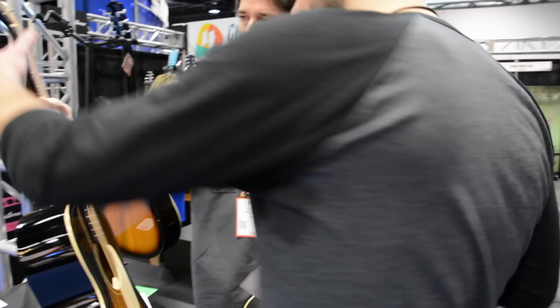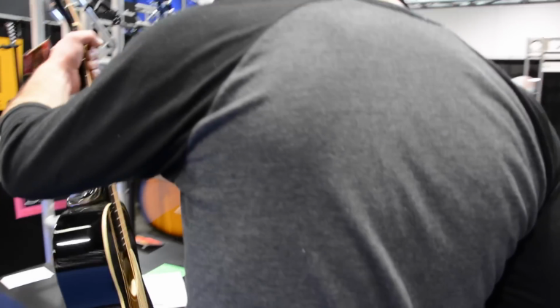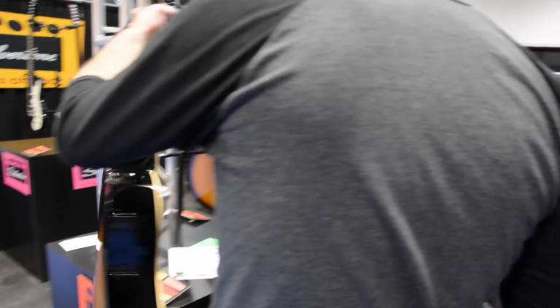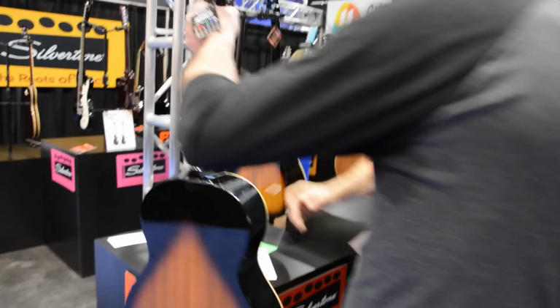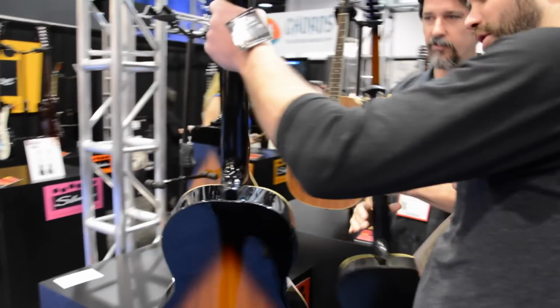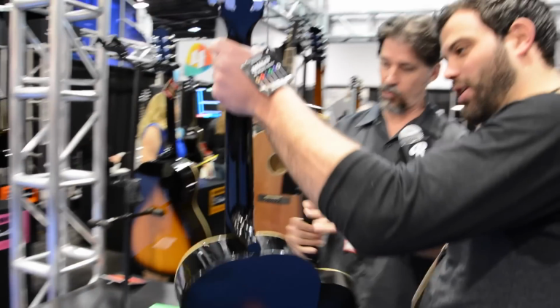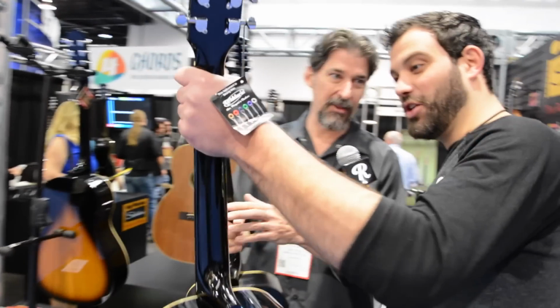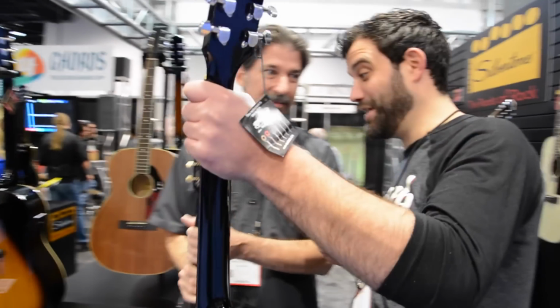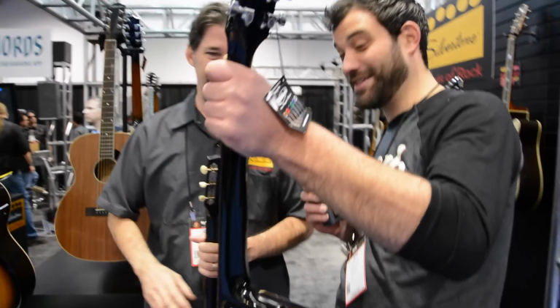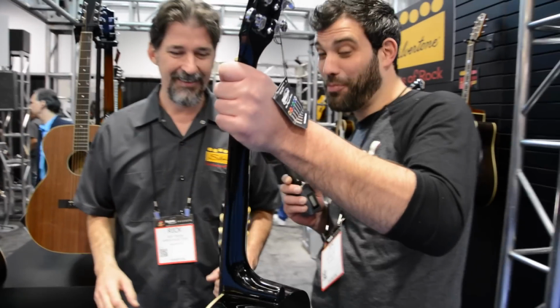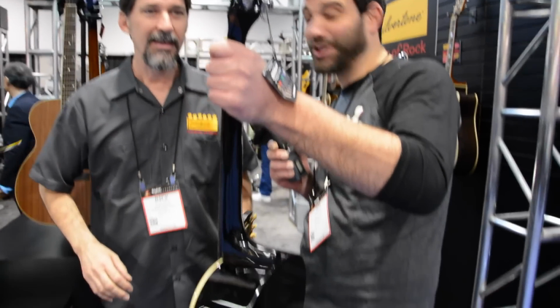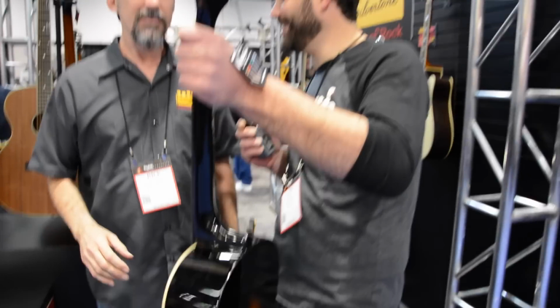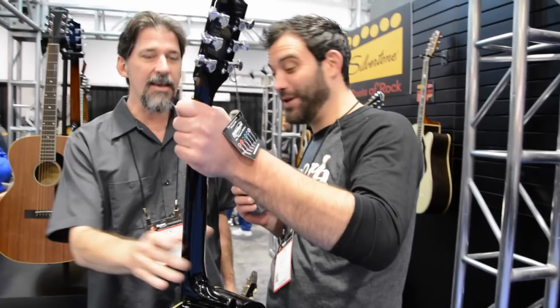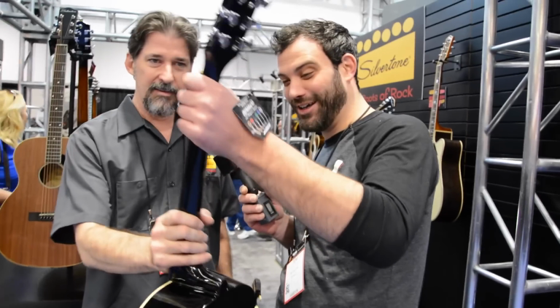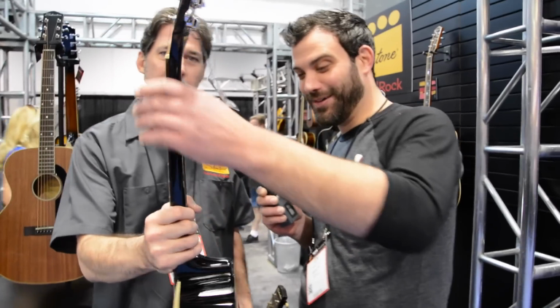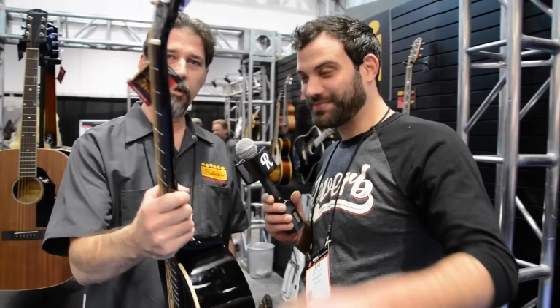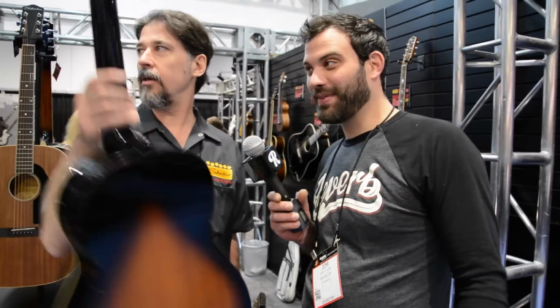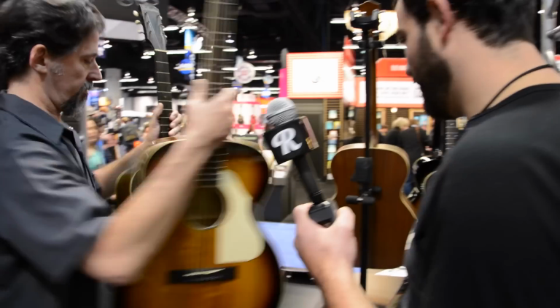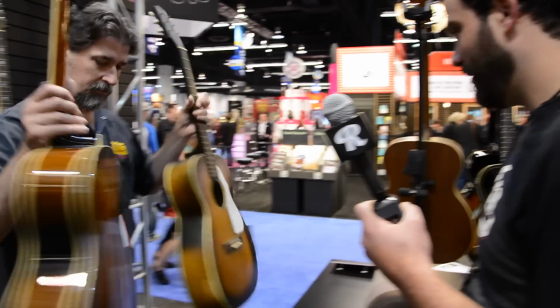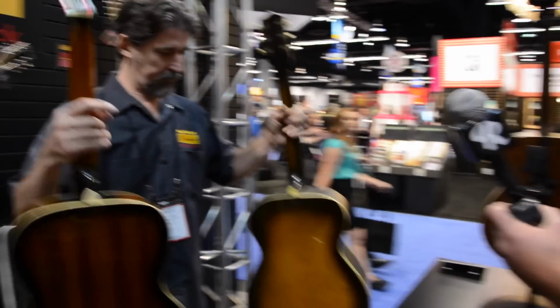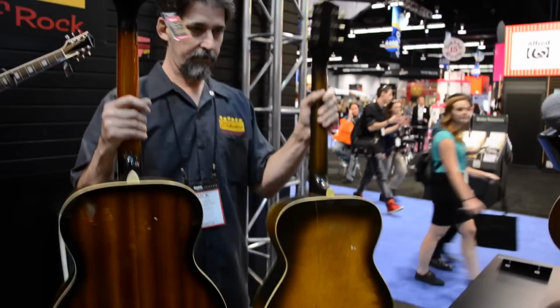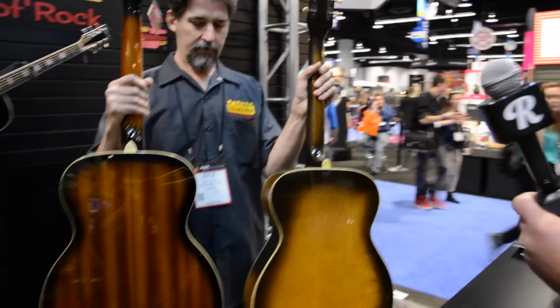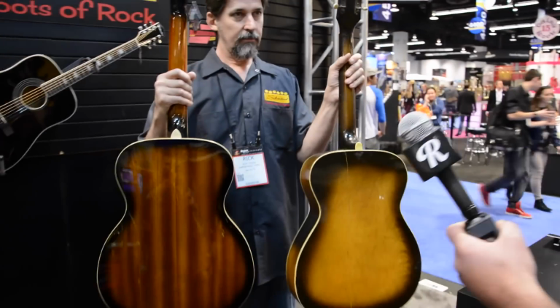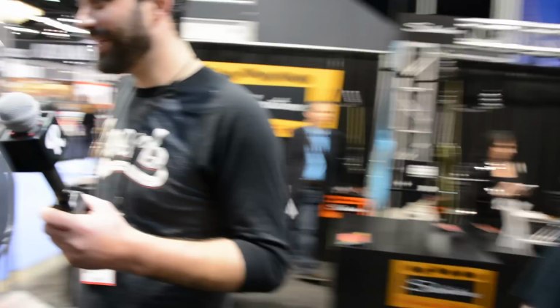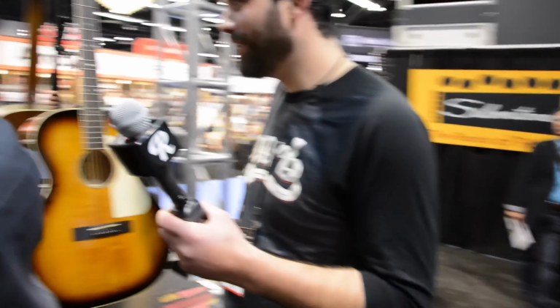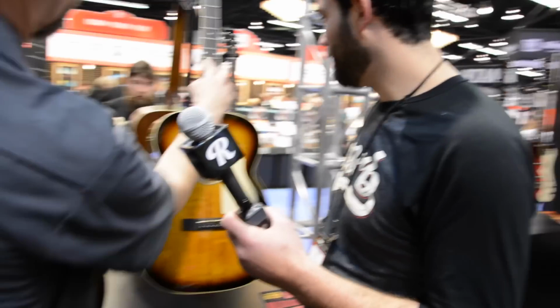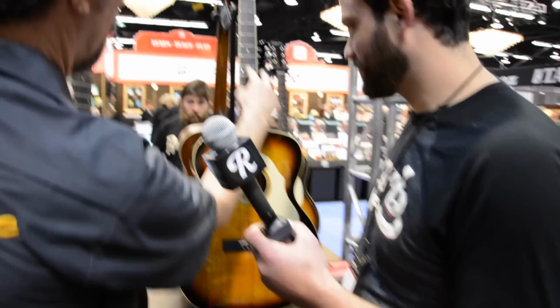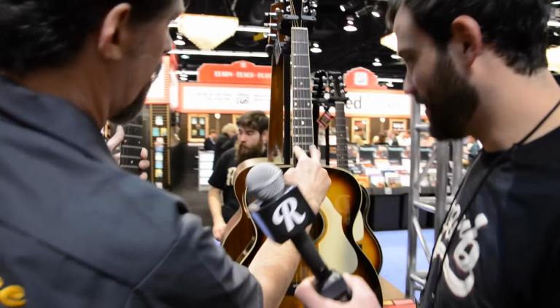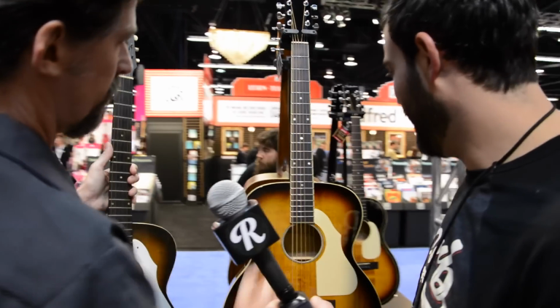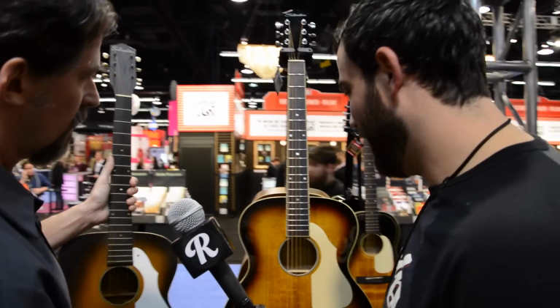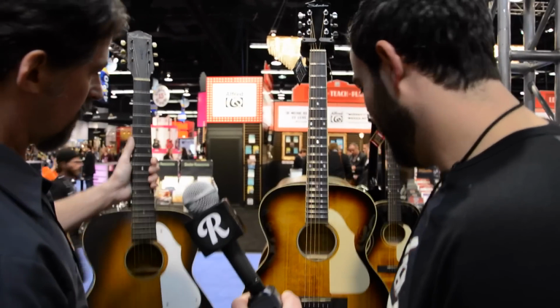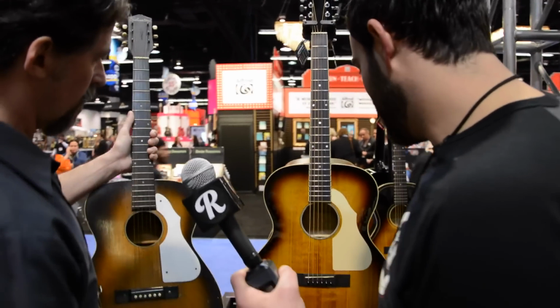It's a little bit thinner, but it's still pretty chunky though. We kept it a little chunky. We got the sunburst finish. We did the dots, which we carried over, to give it the look.